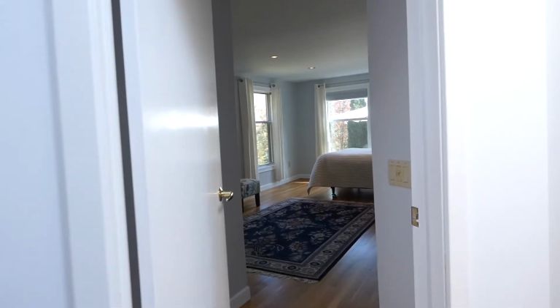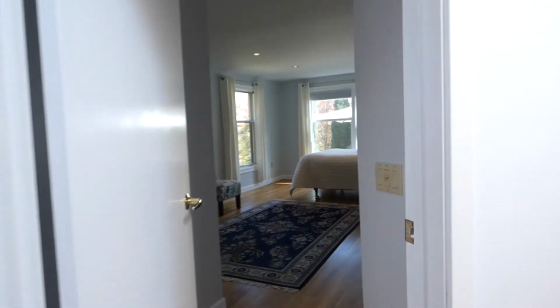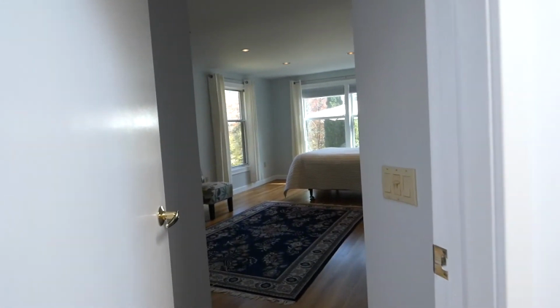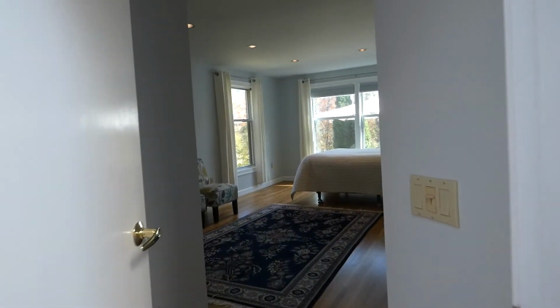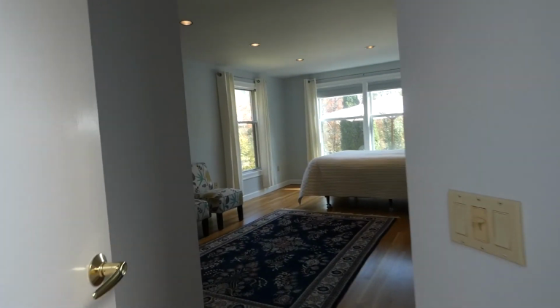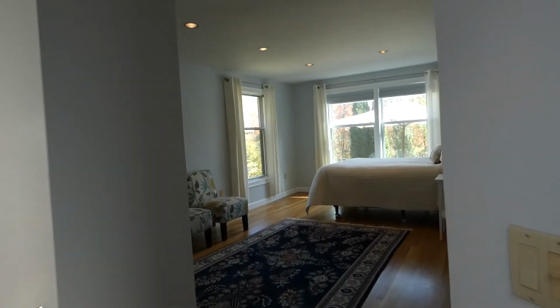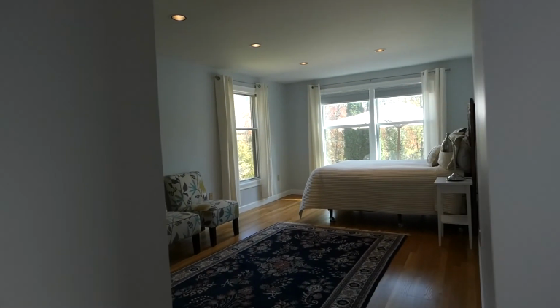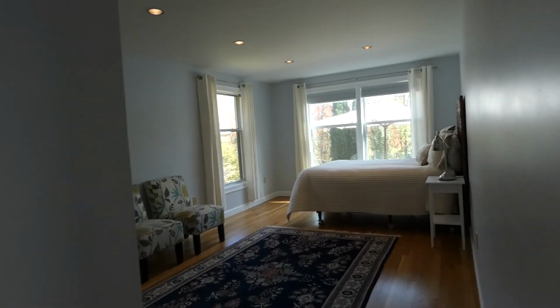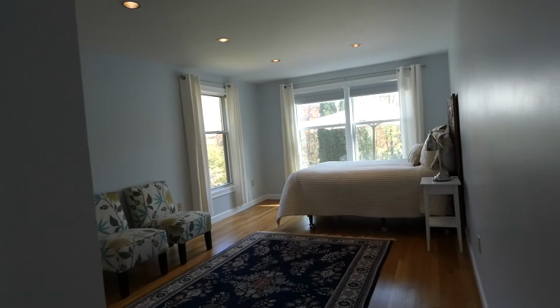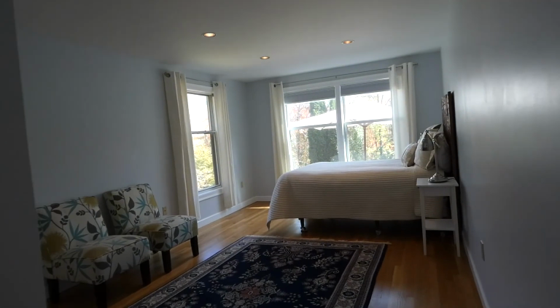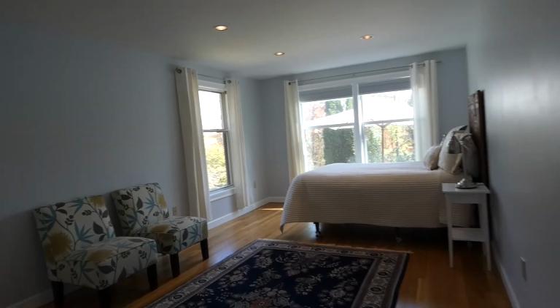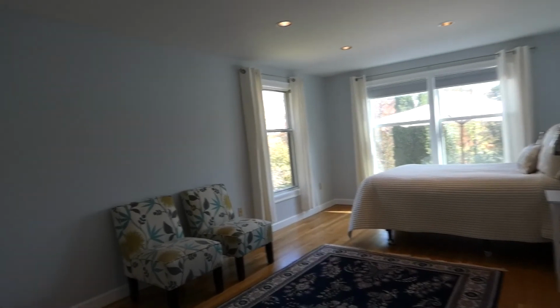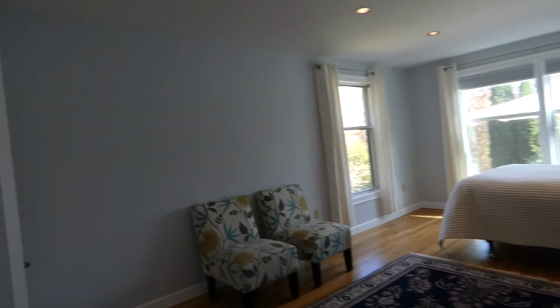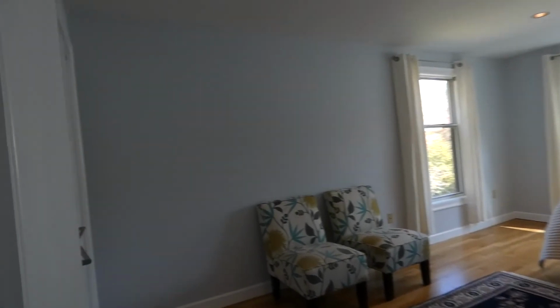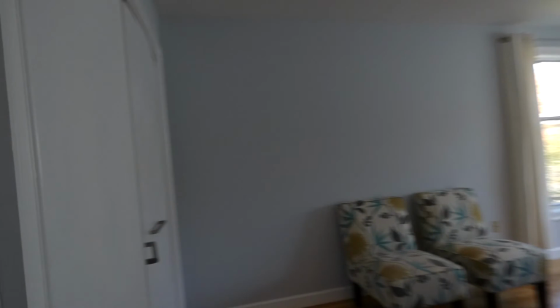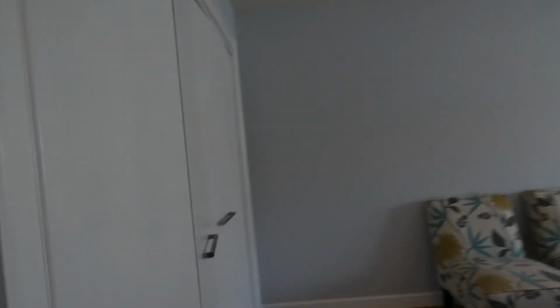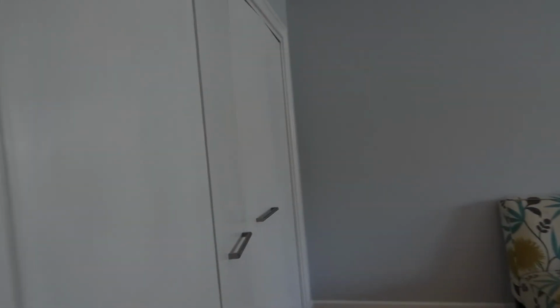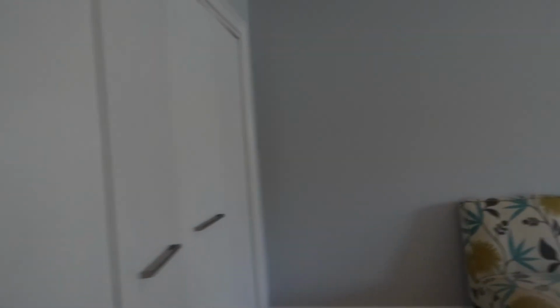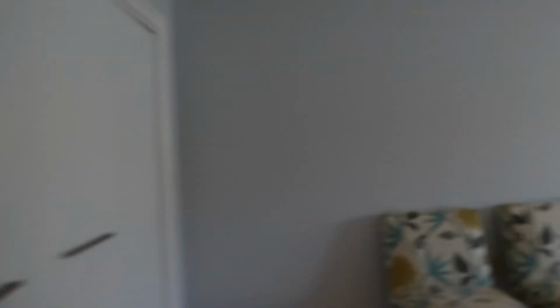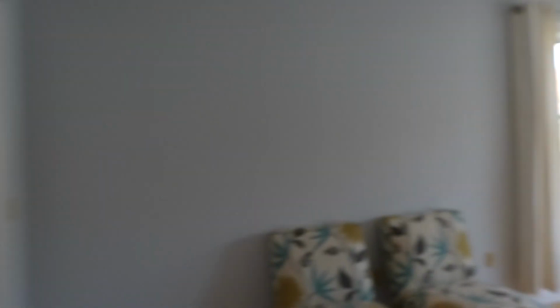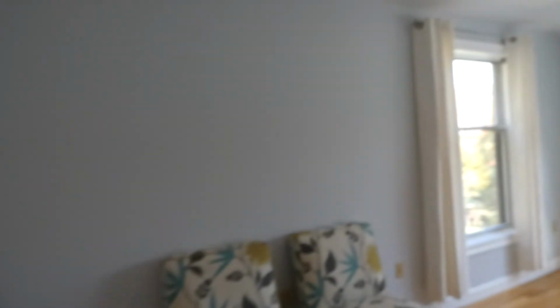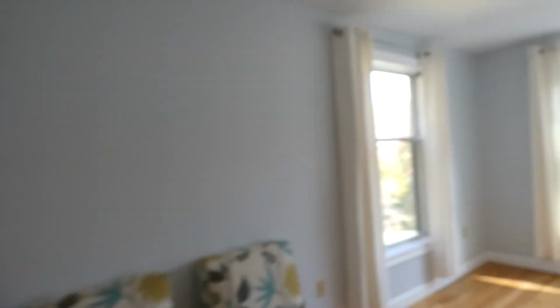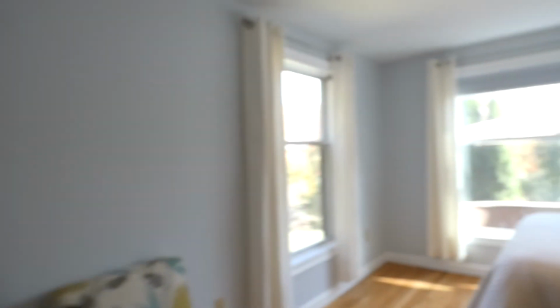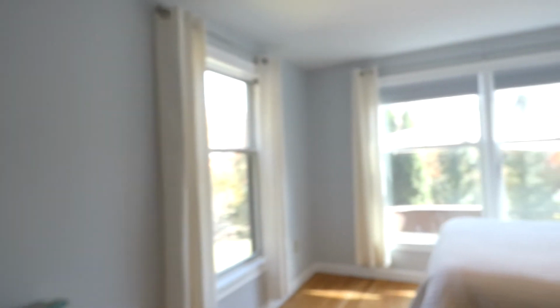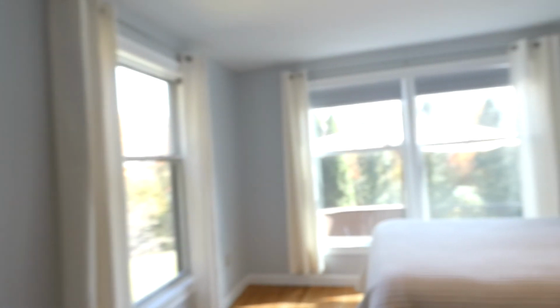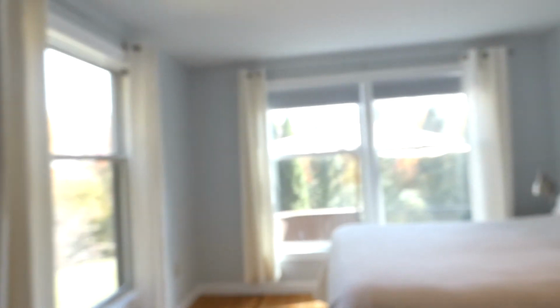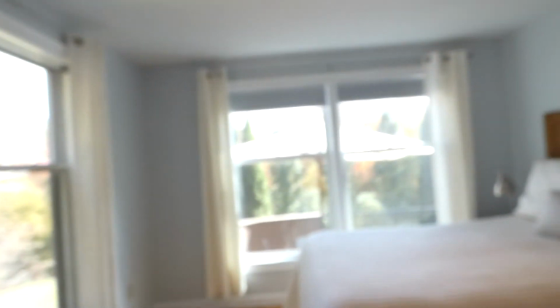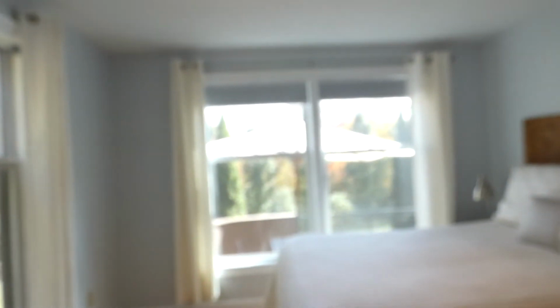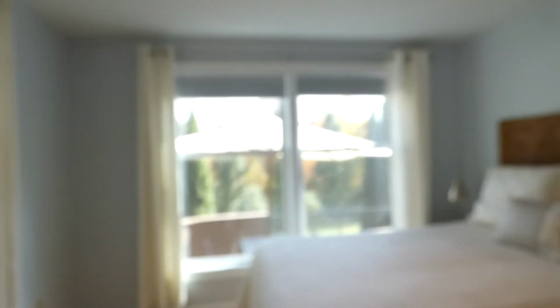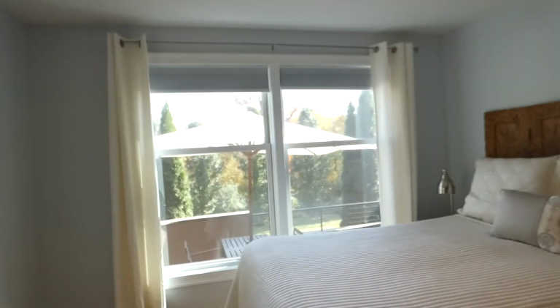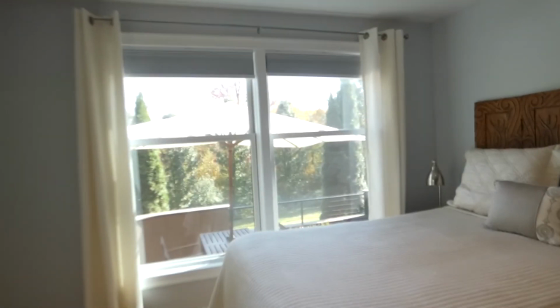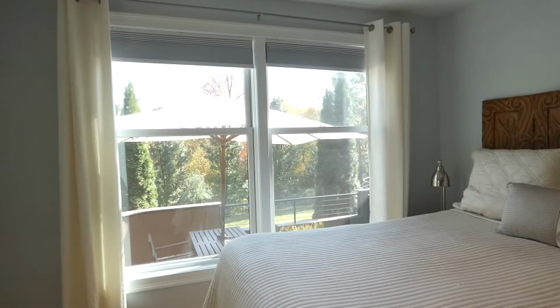And then this bedroom overlooks that deck and the views.